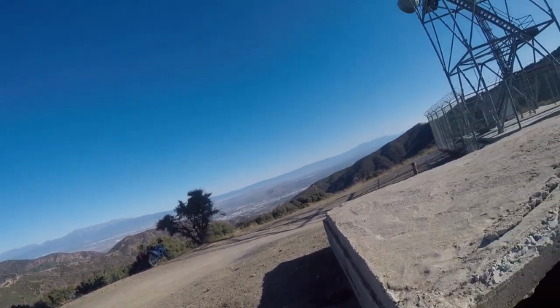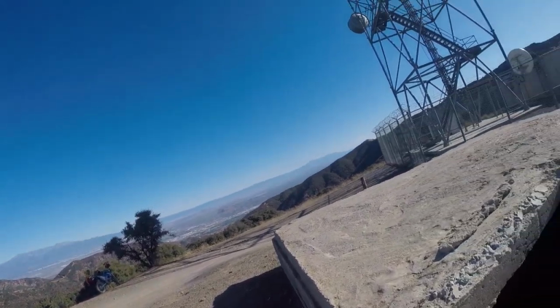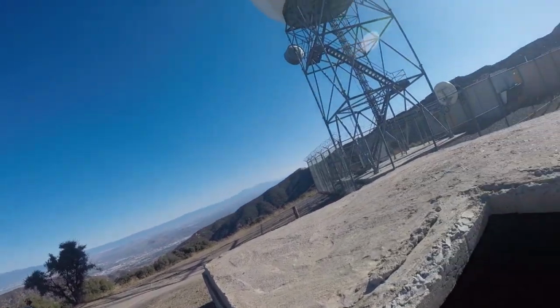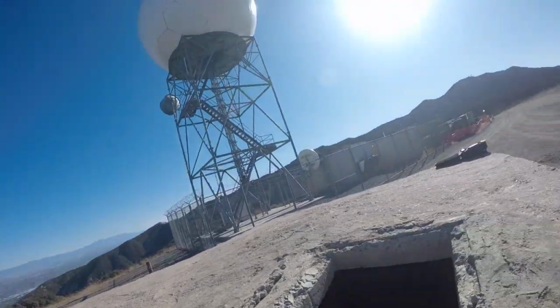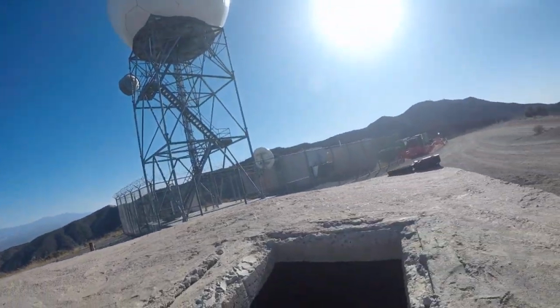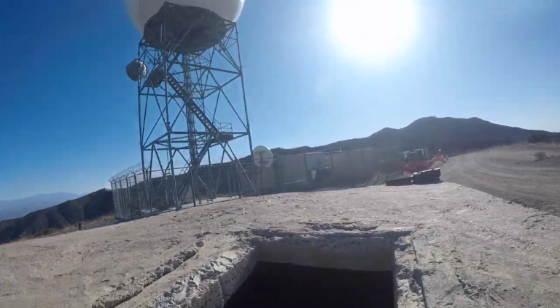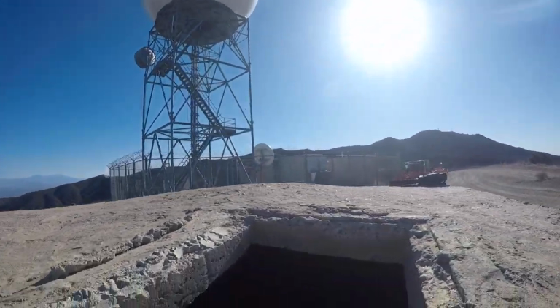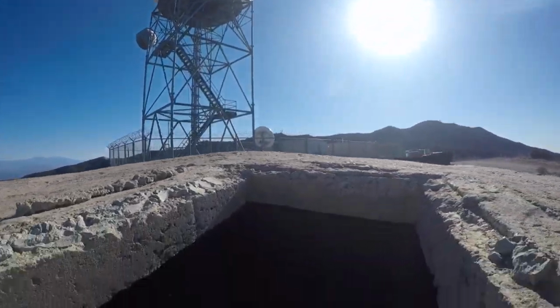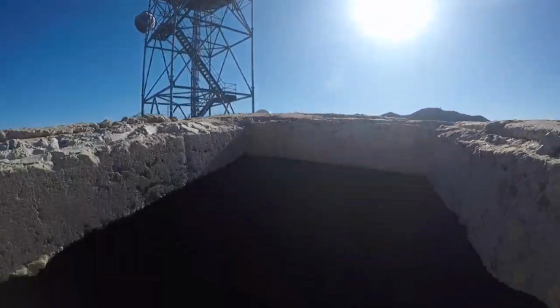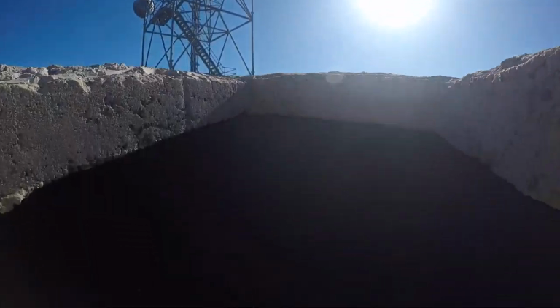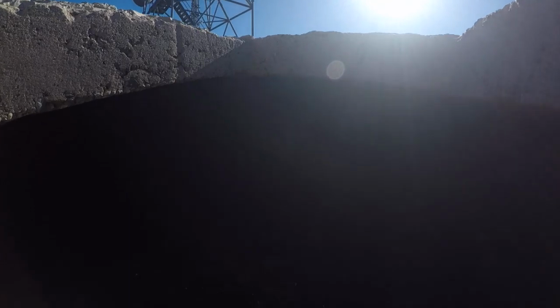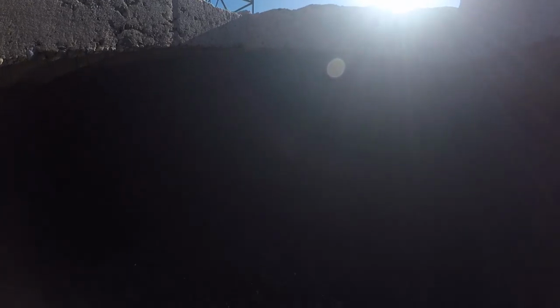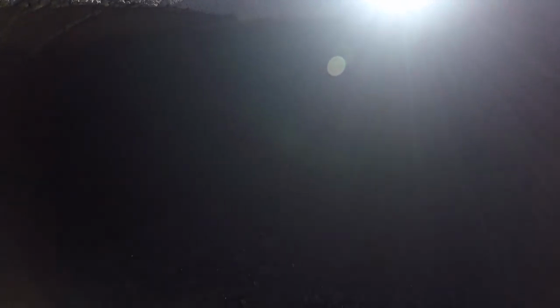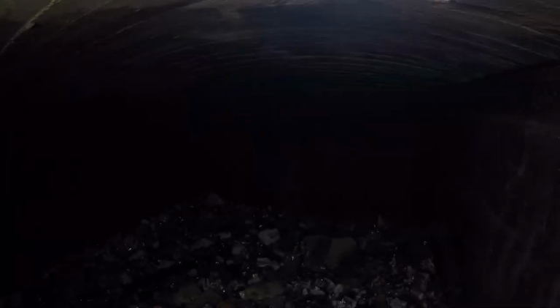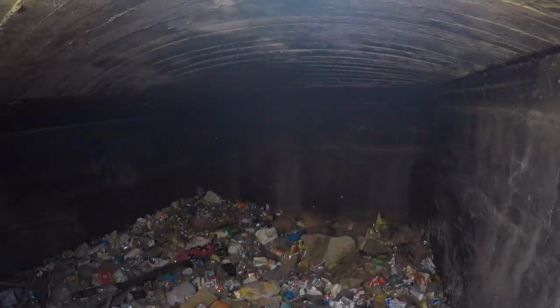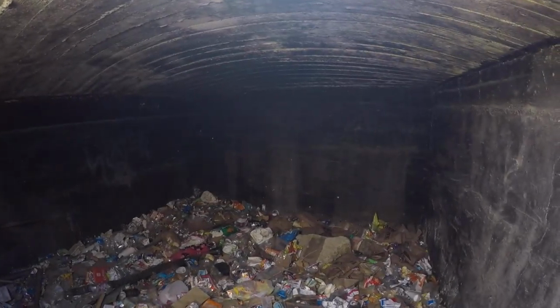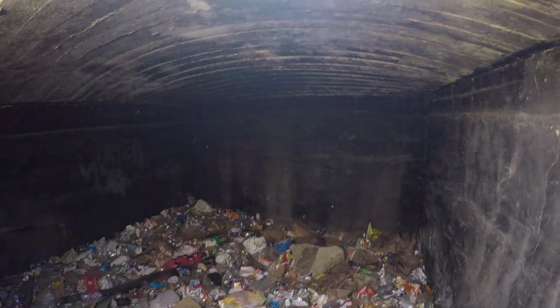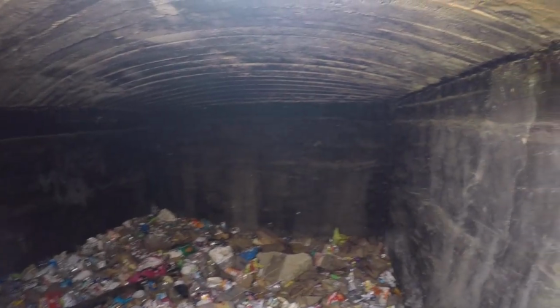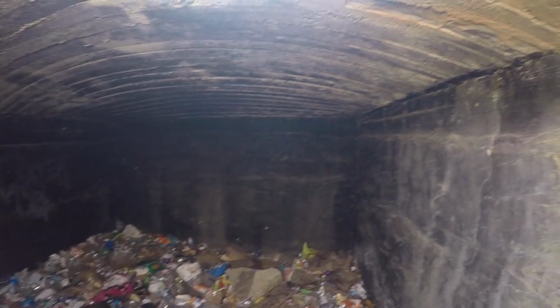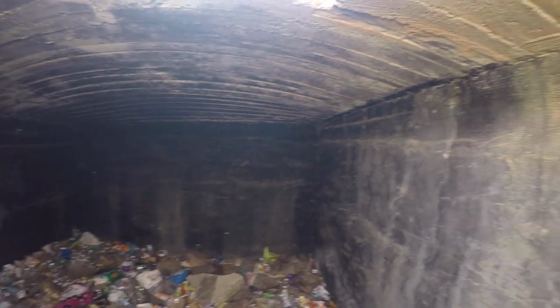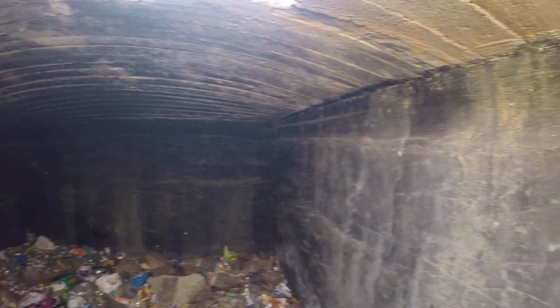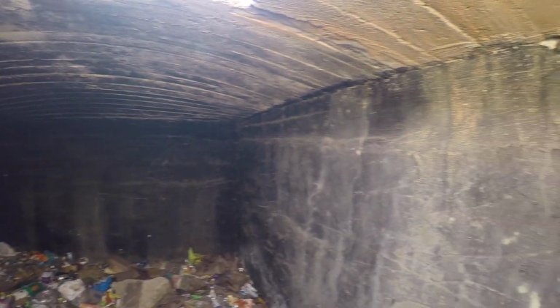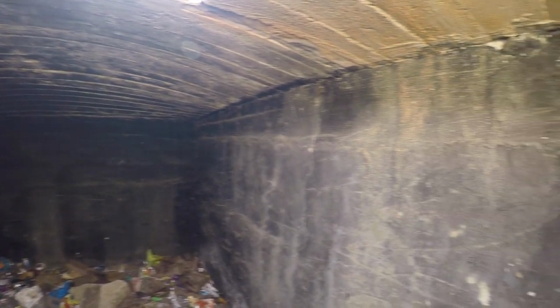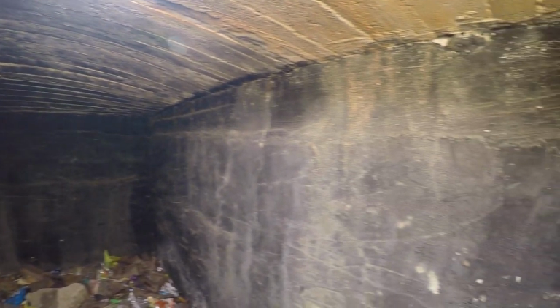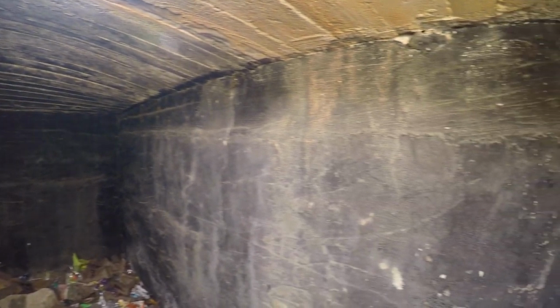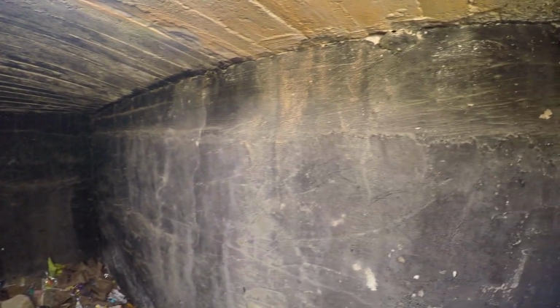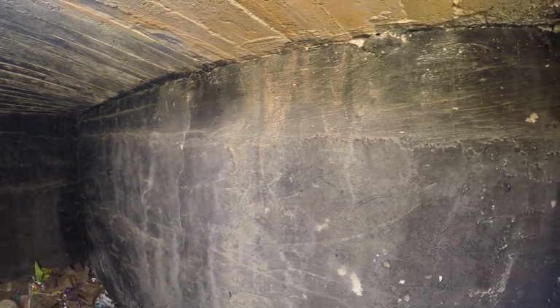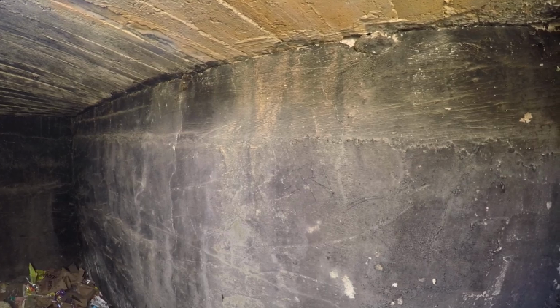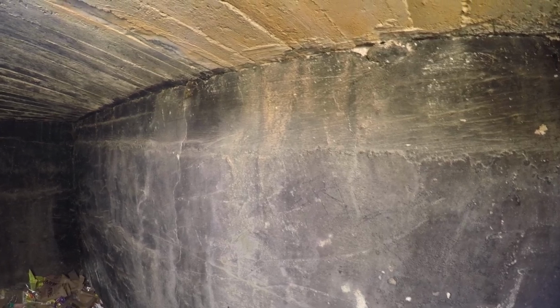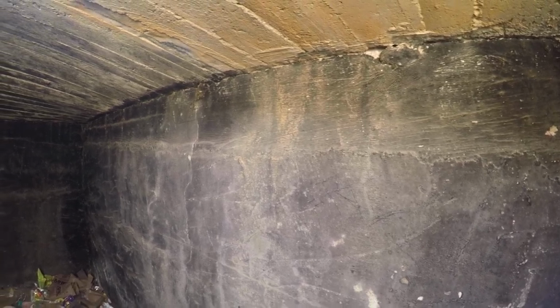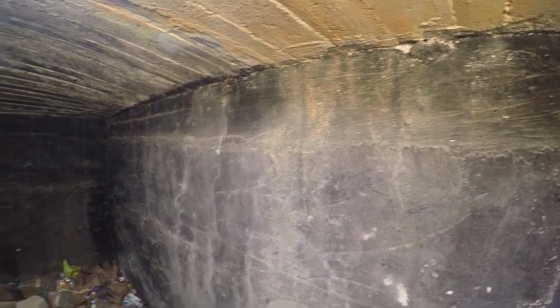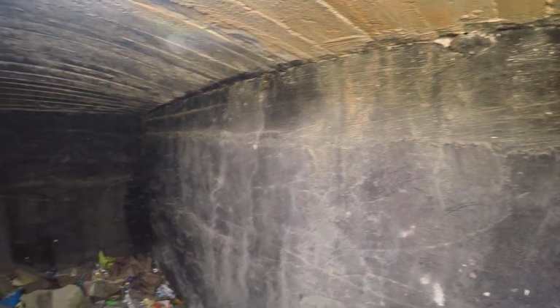Found this neat little bunker and apparently there's a beehive in there, so let's see if the GoPro gets any good footage. There's a lot of trash in there too.